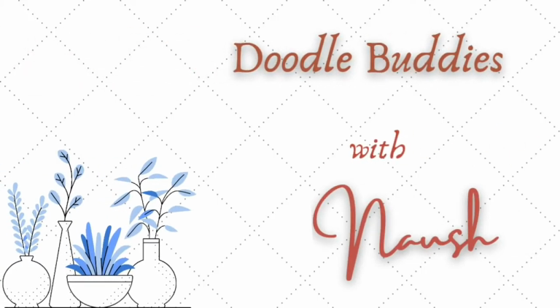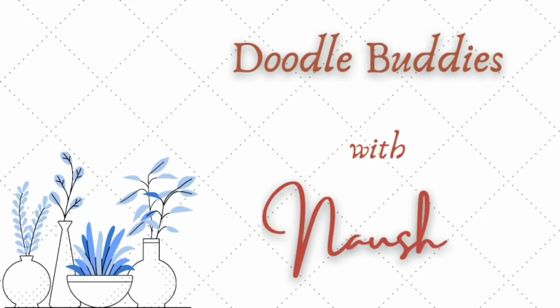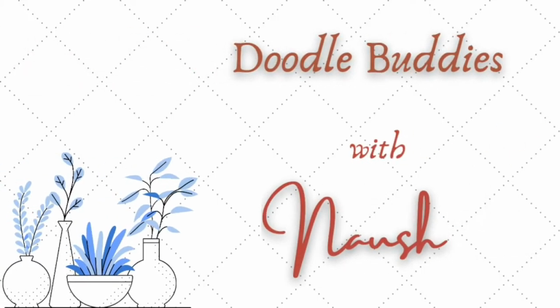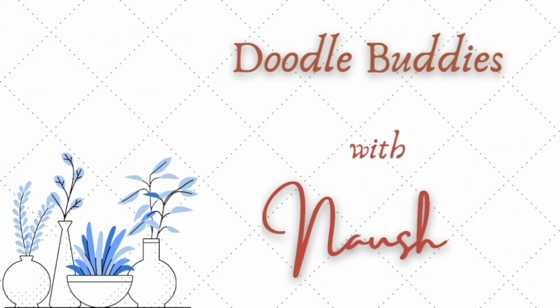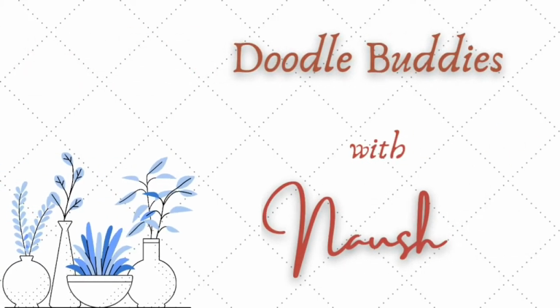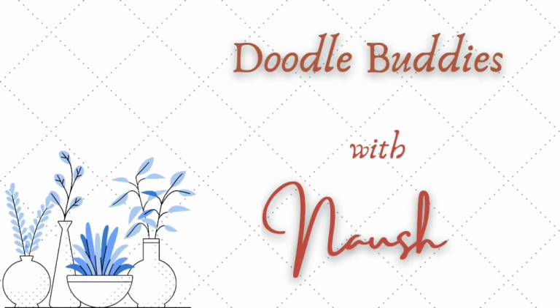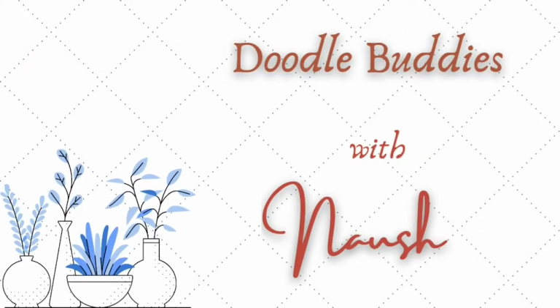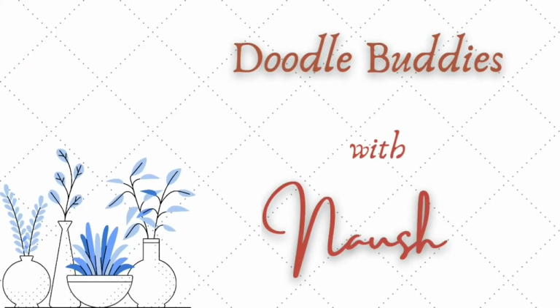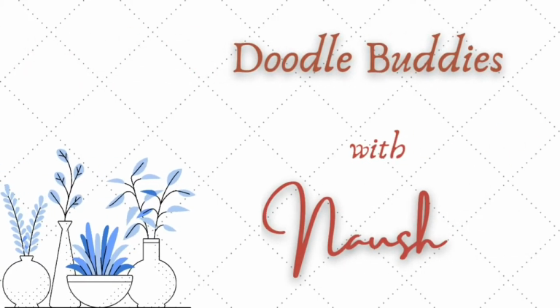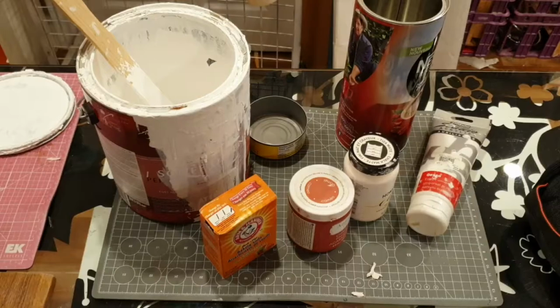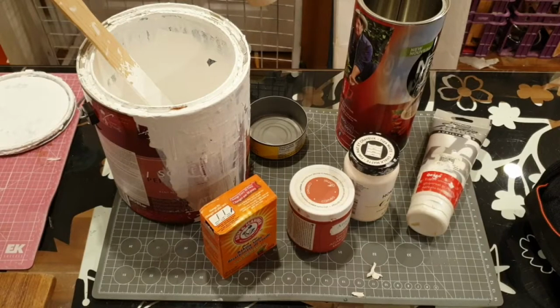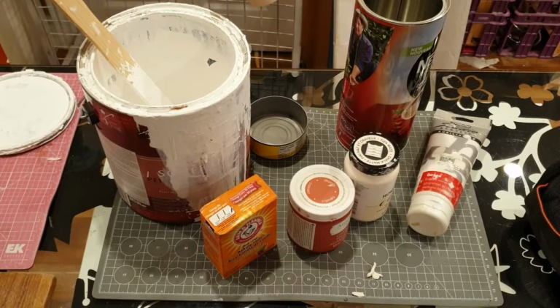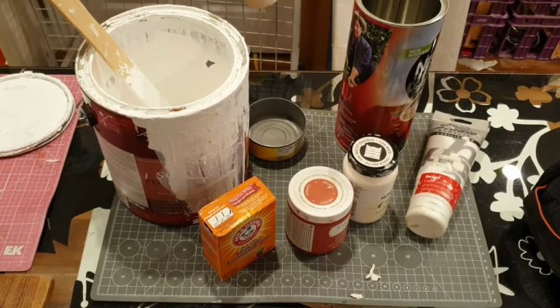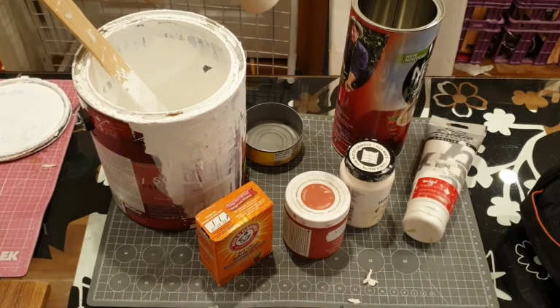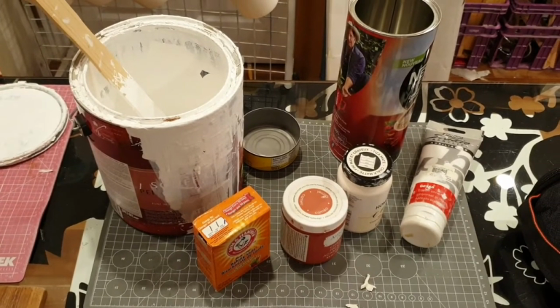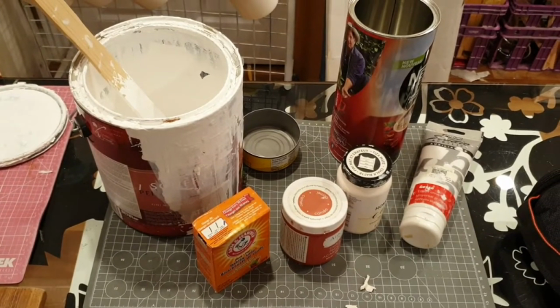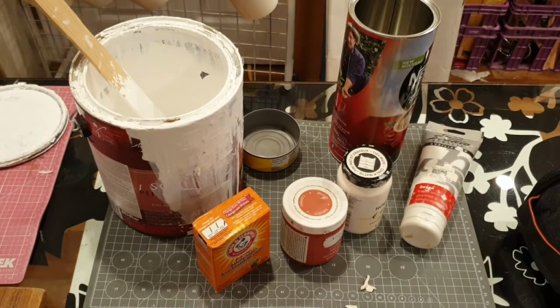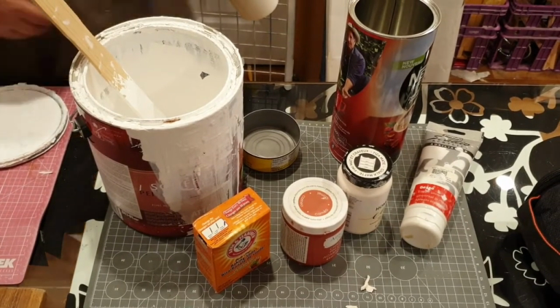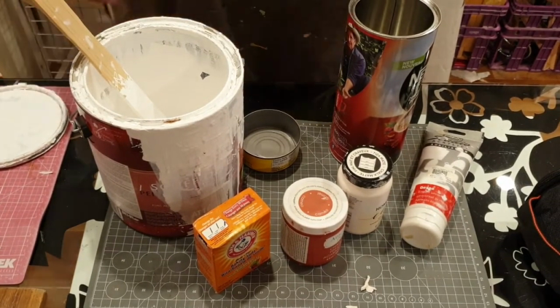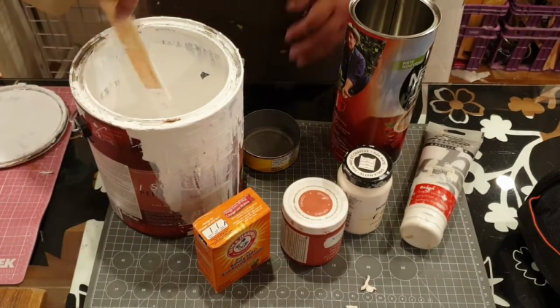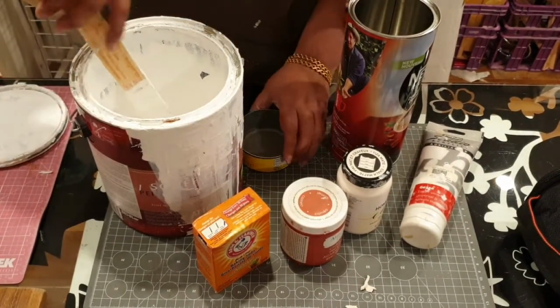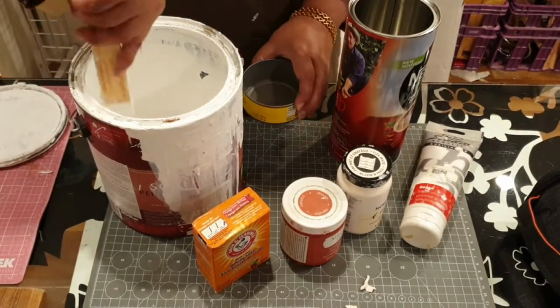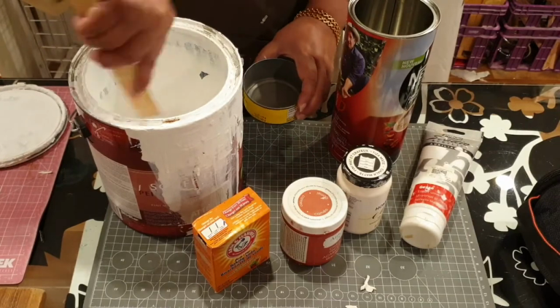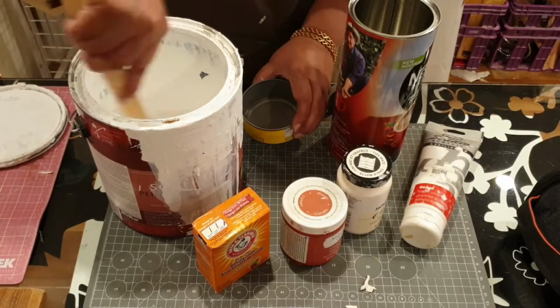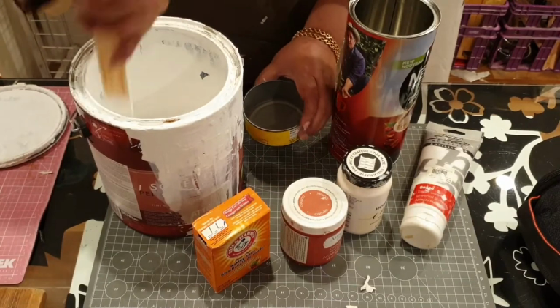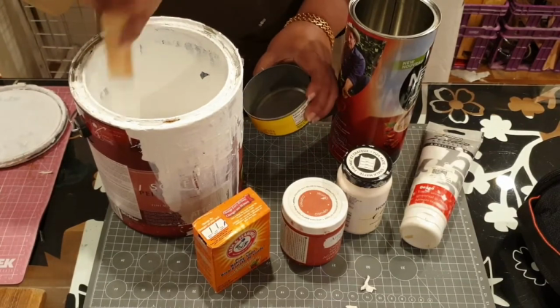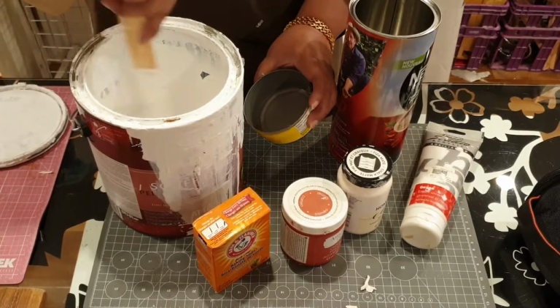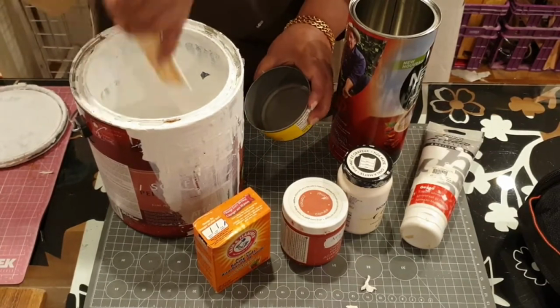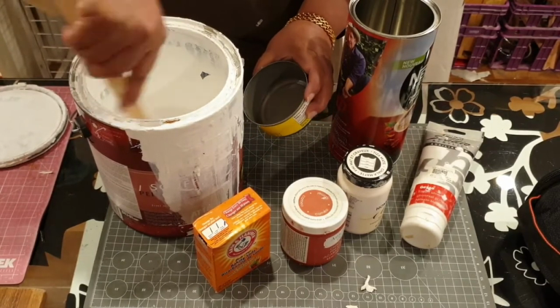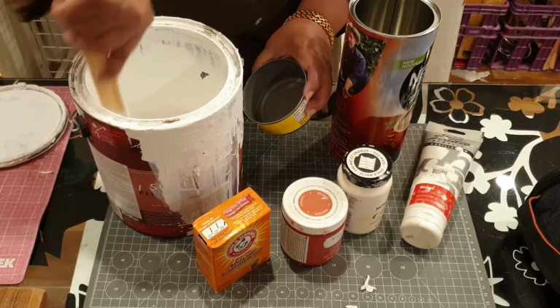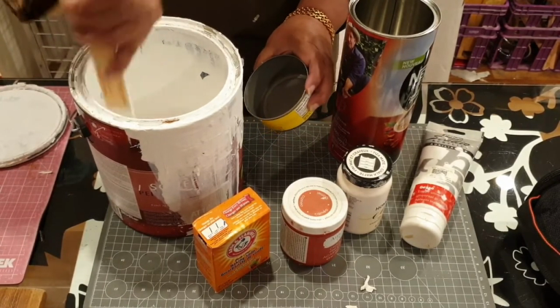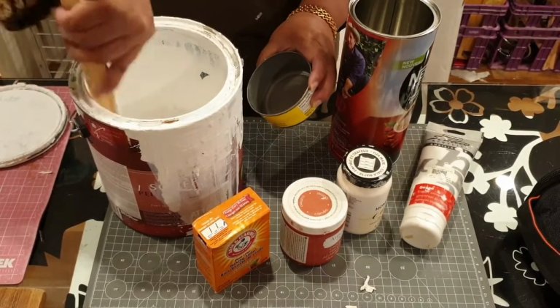Hello friends, welcome to Roodle Buddies with Nosh. My DIY today is purely on a trial and error basis — I've never tried this before, it's my first time. There are three parts to this DIY.